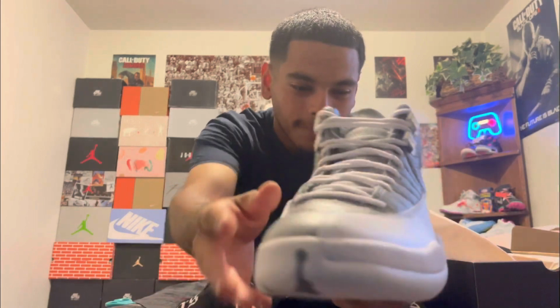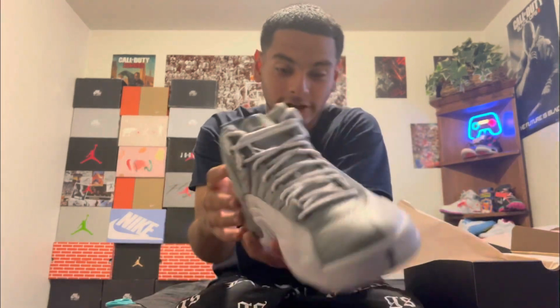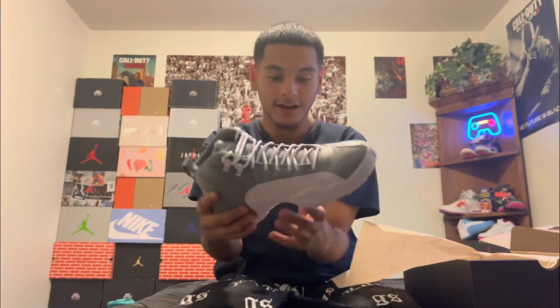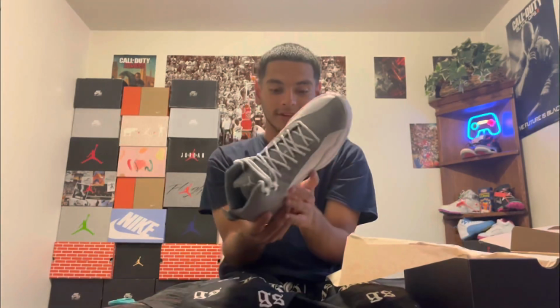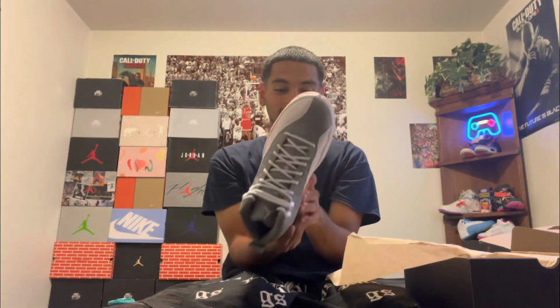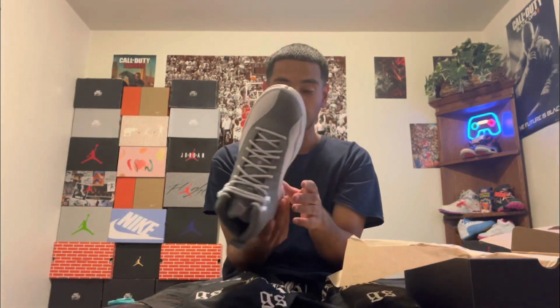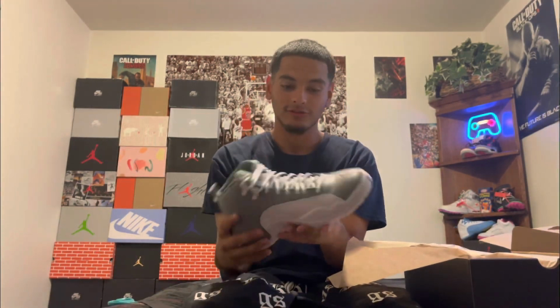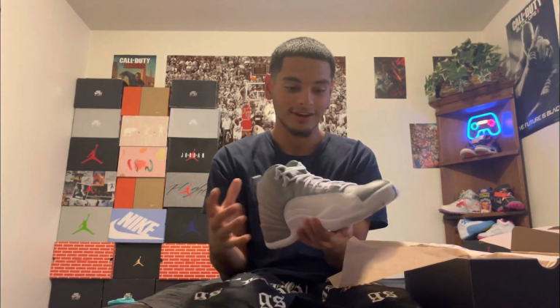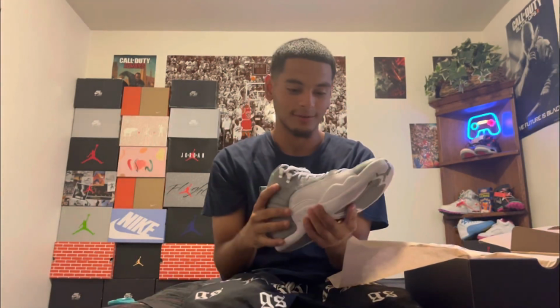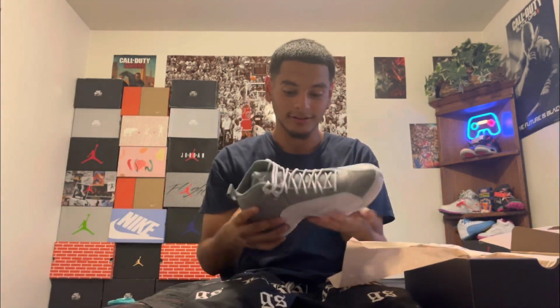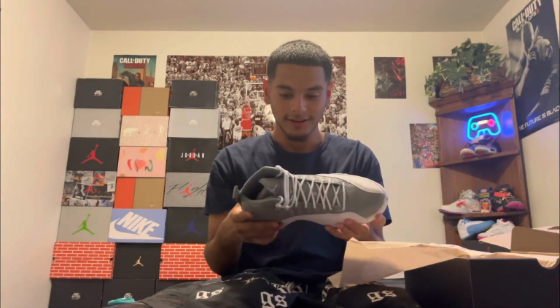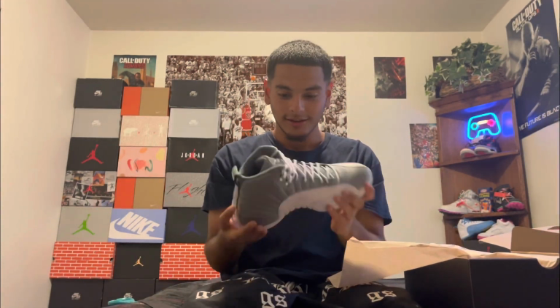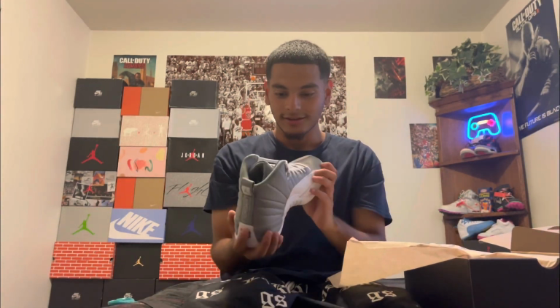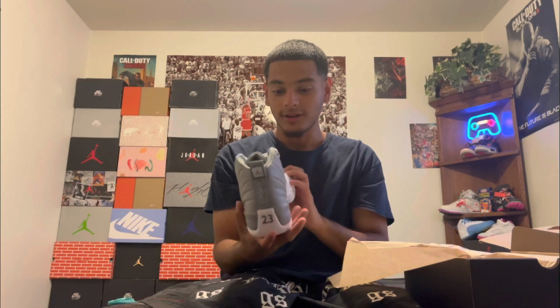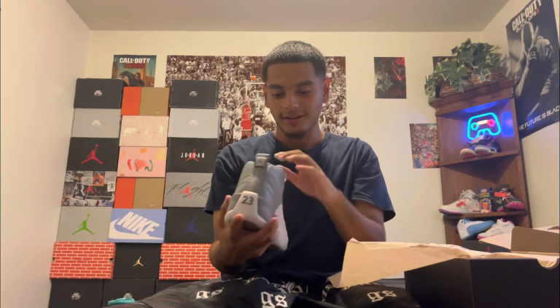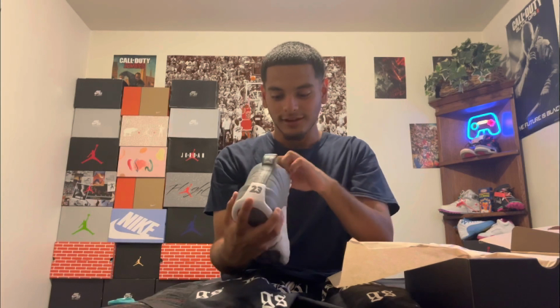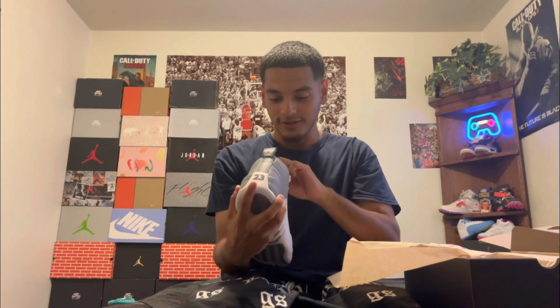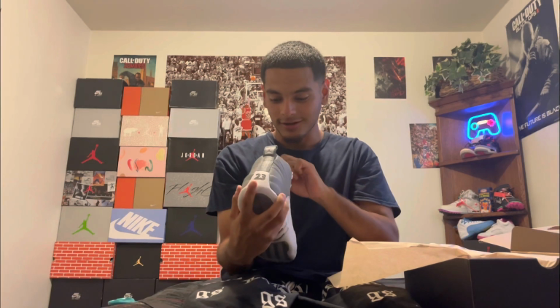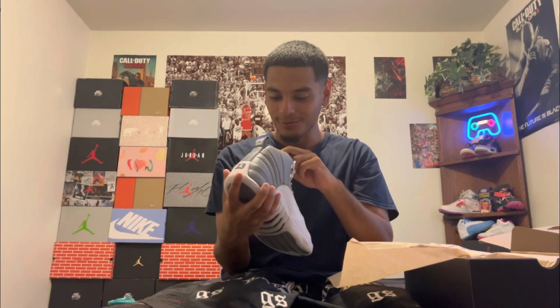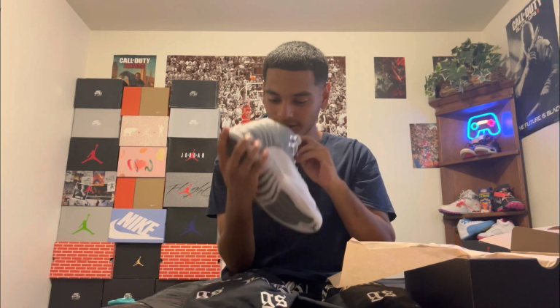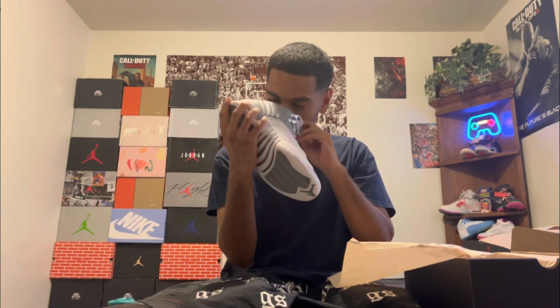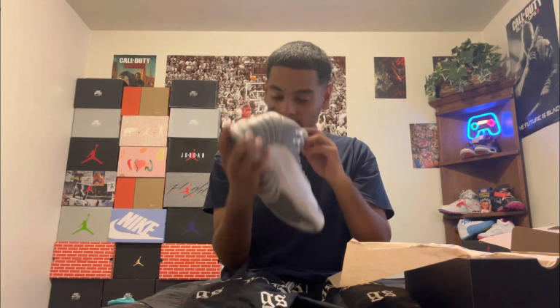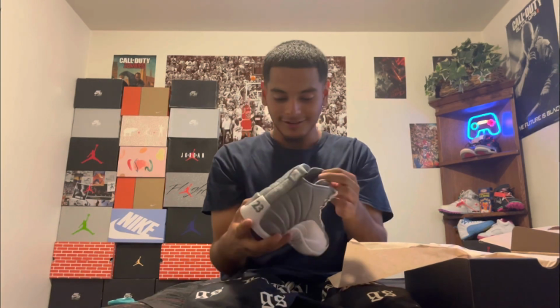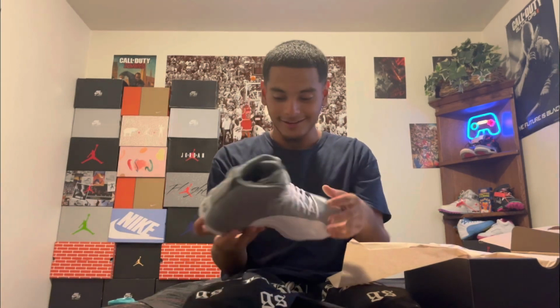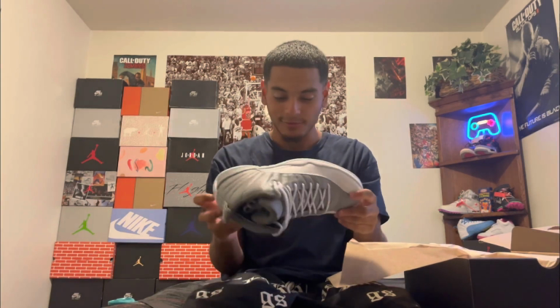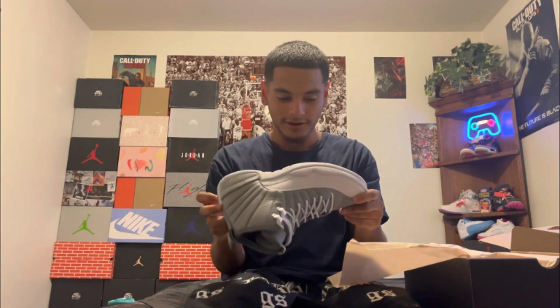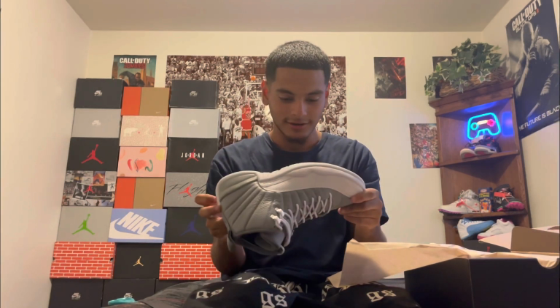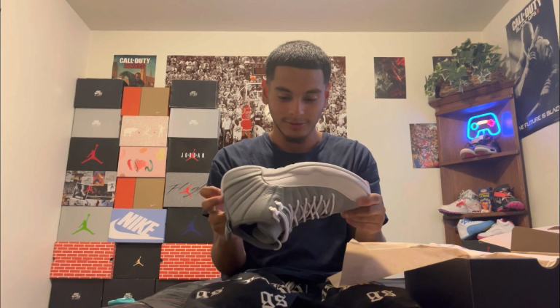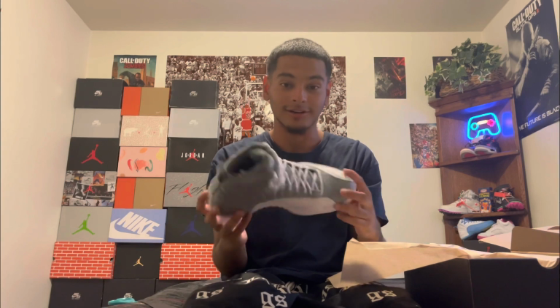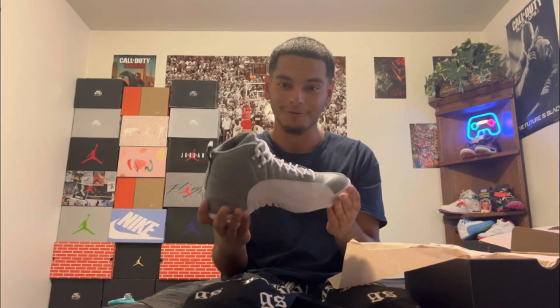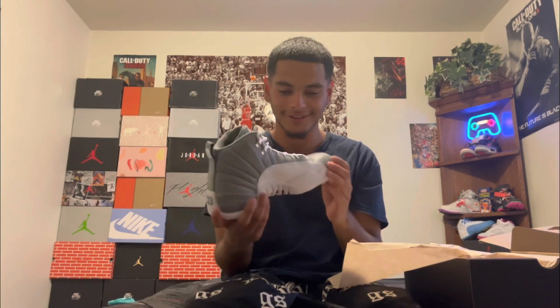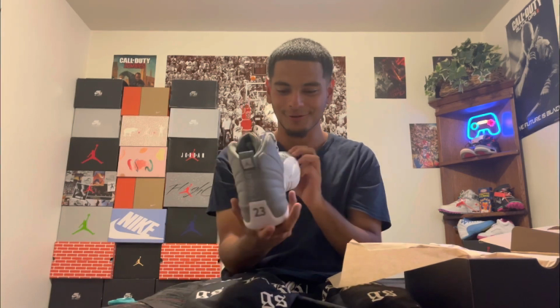If y'all haven't copped this, I suggest you go cop it ASAP because it's gonna be a hit. Smell test — it doesn't smell better than the Air Forces, of course, but still.